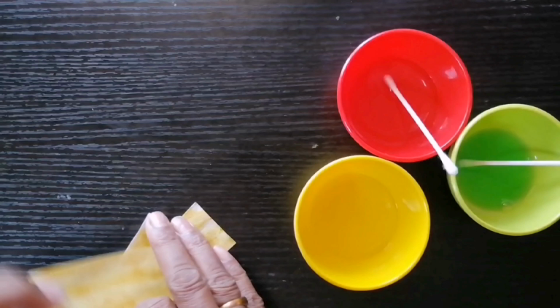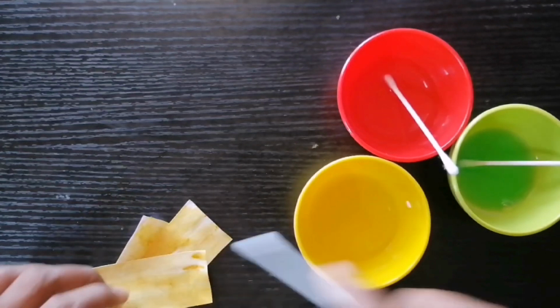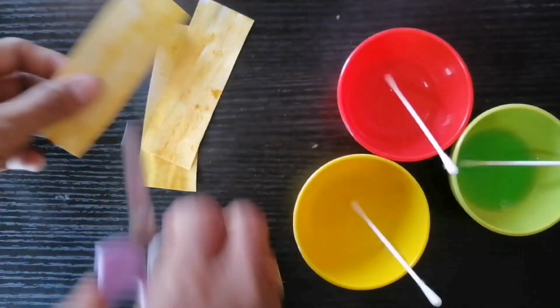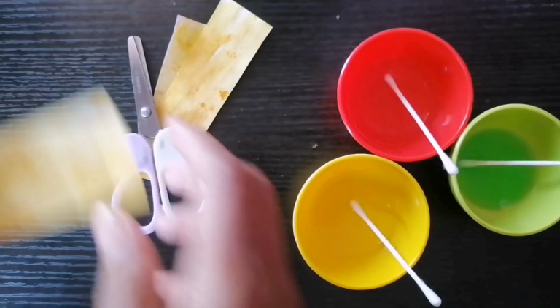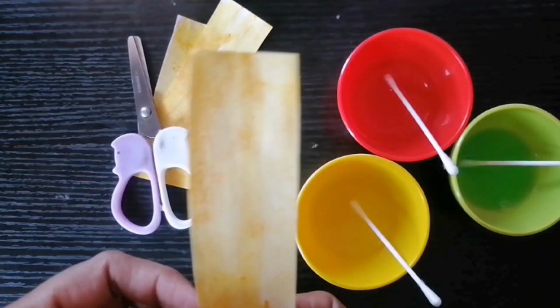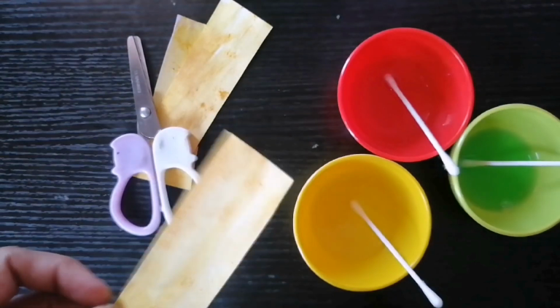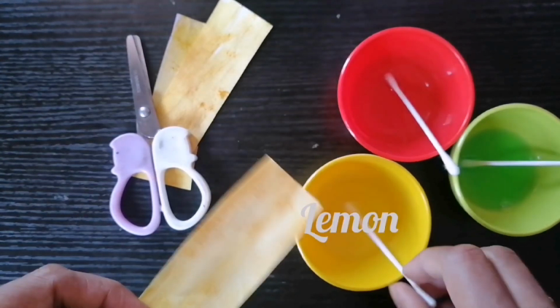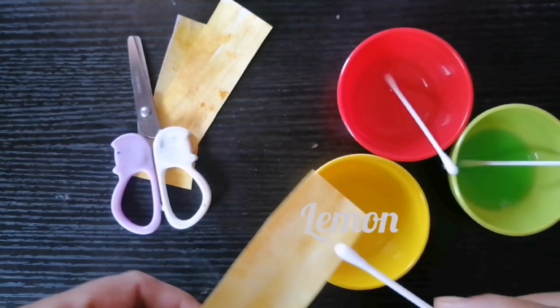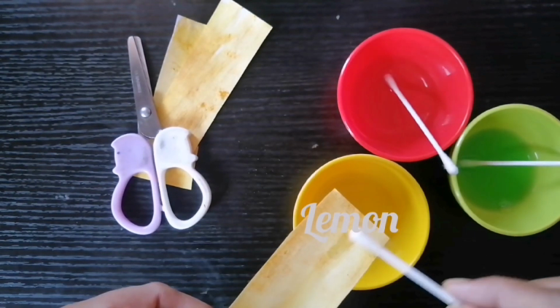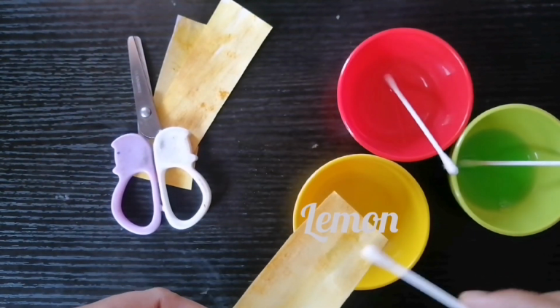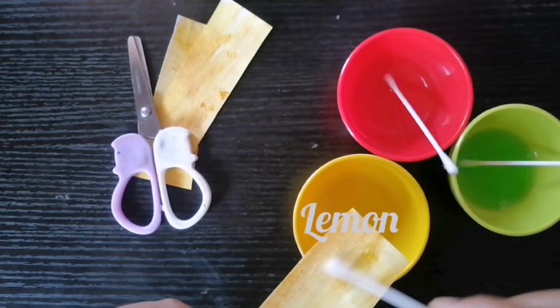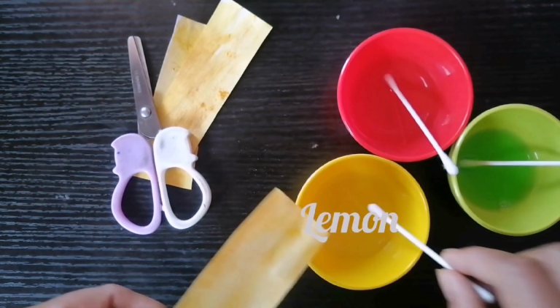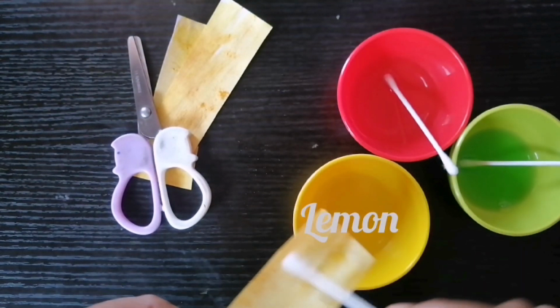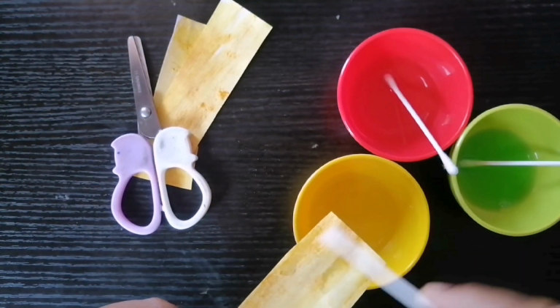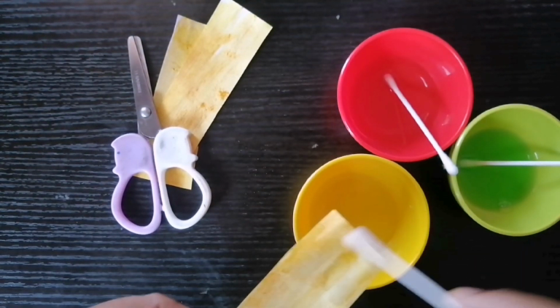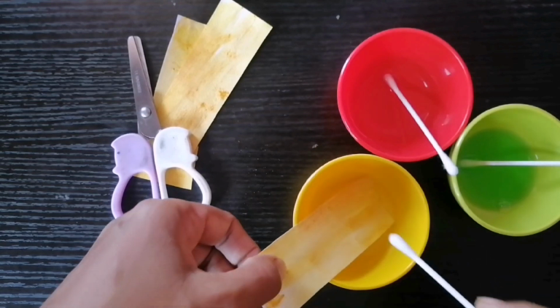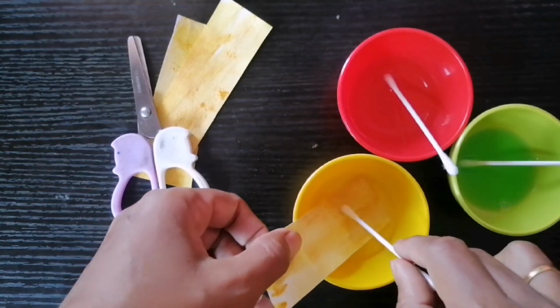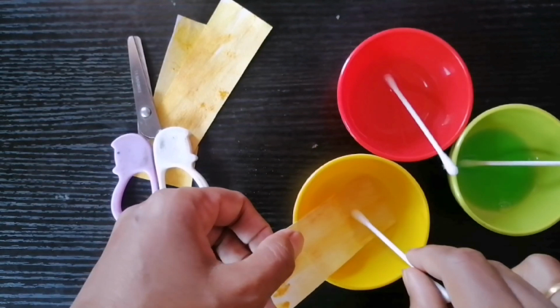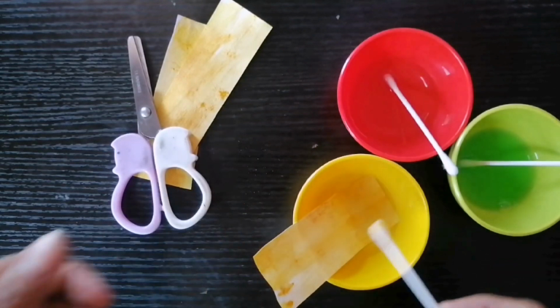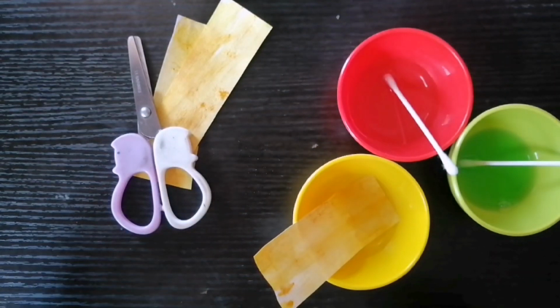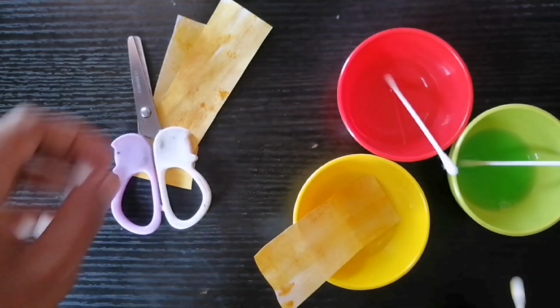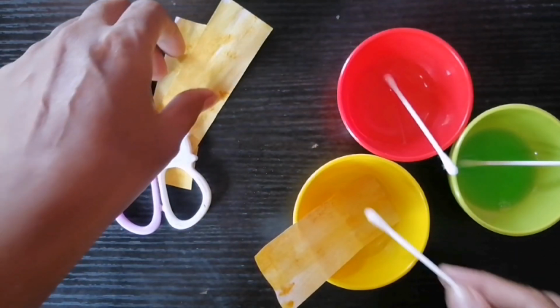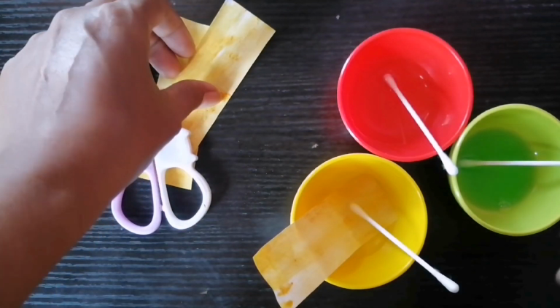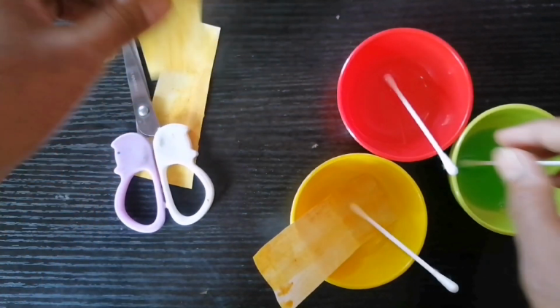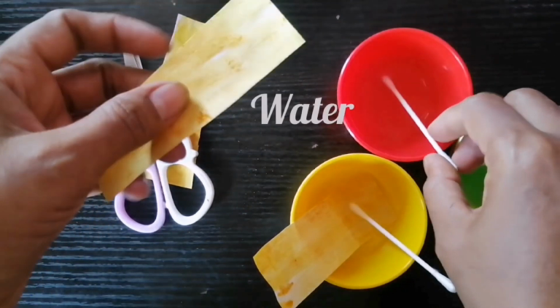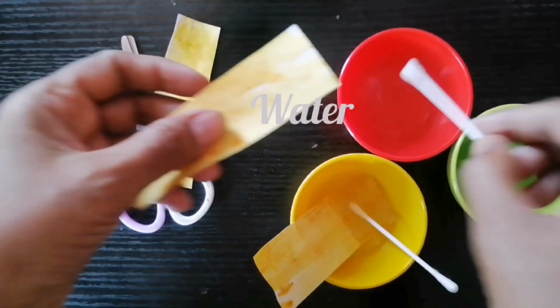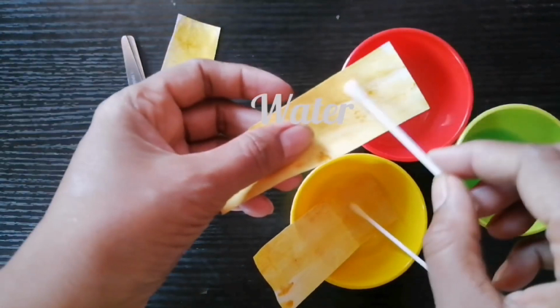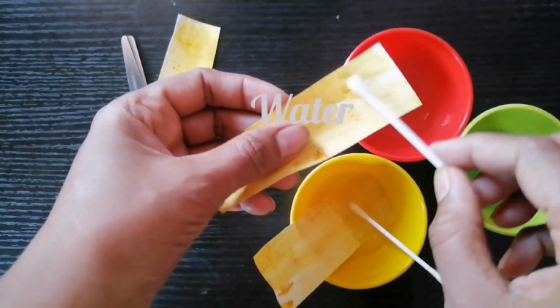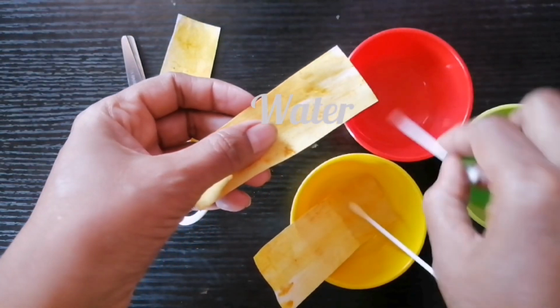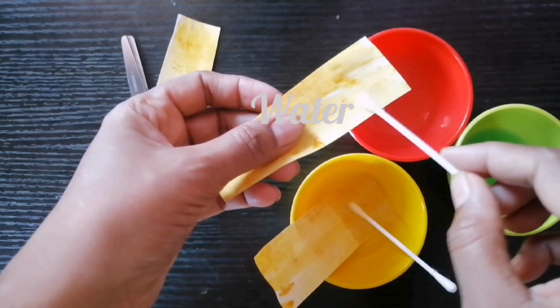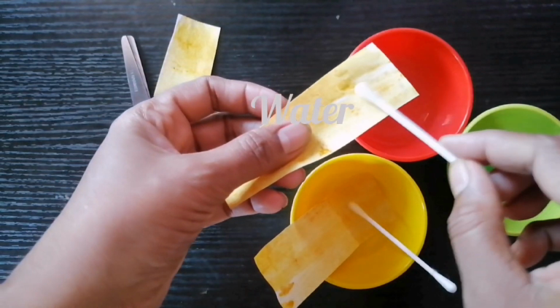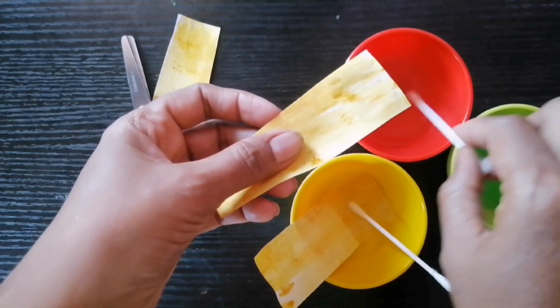Take the strips and add a few drops of solution from the bowls of soap solution, distilled water, and lemon juice respectively. Wait for some time and observe the changes, and record your observation.